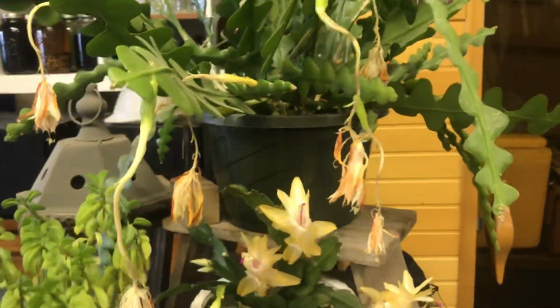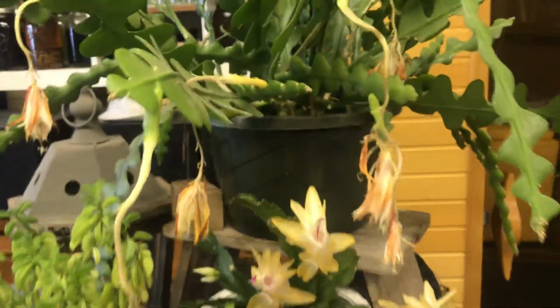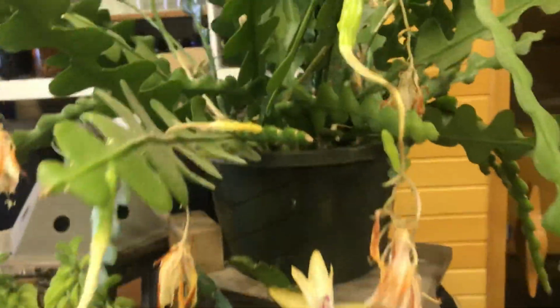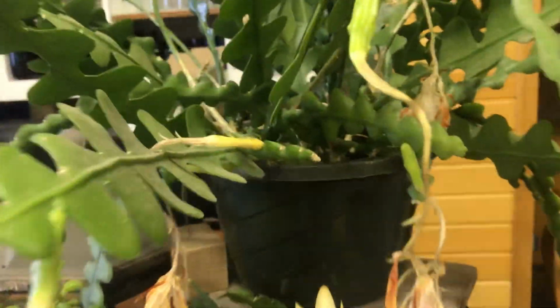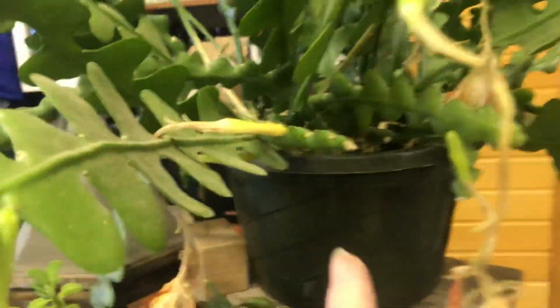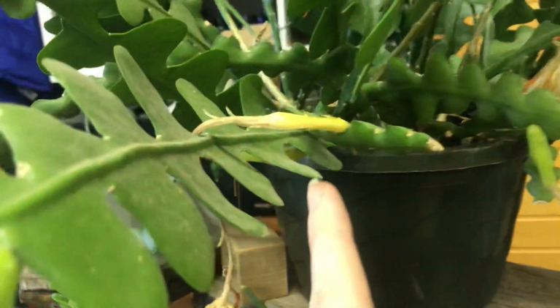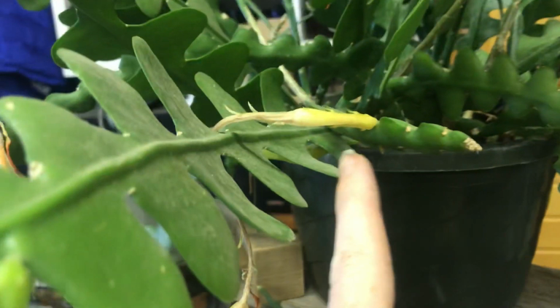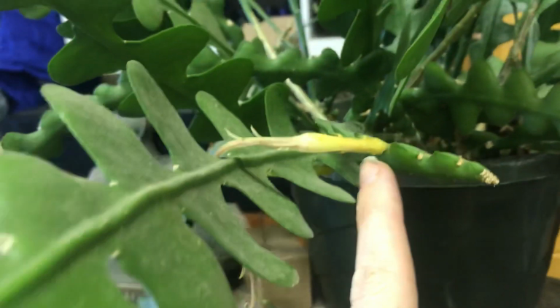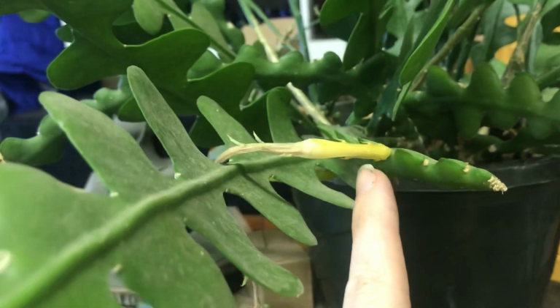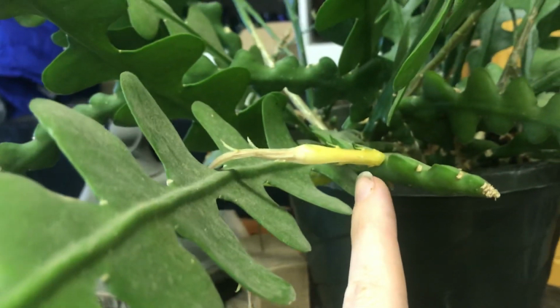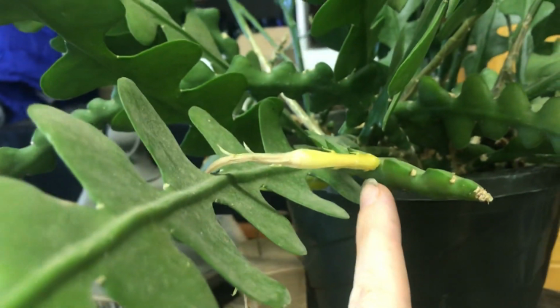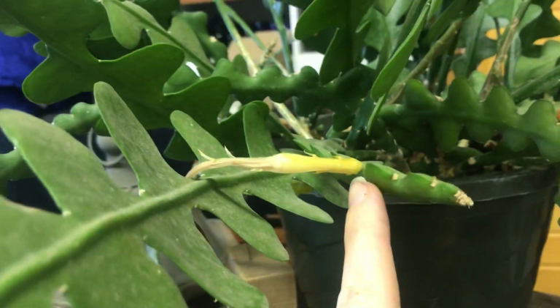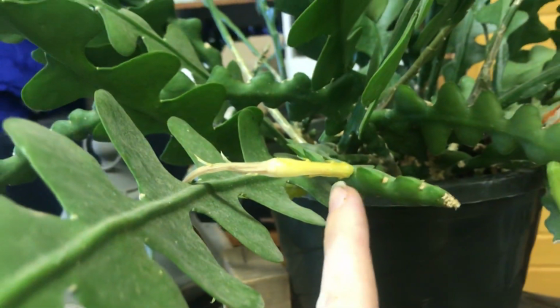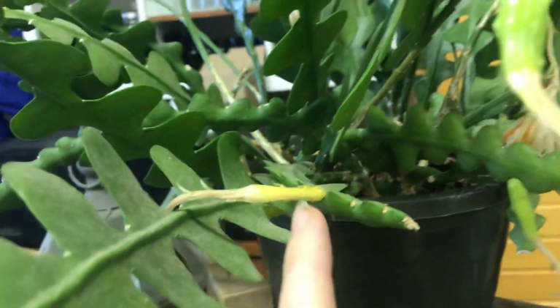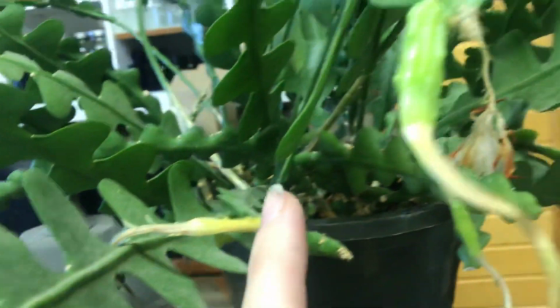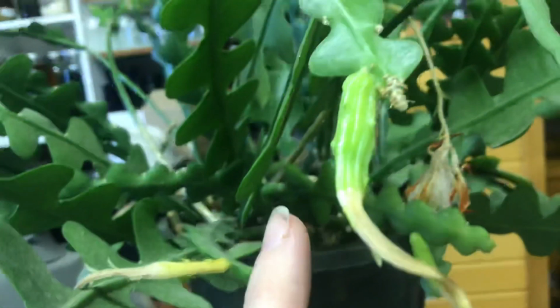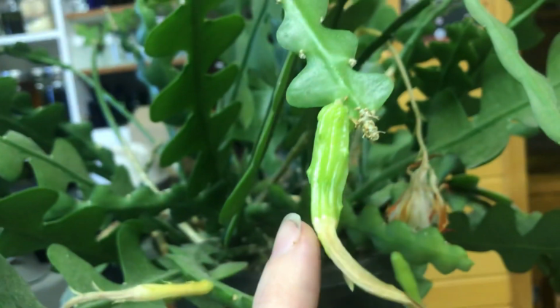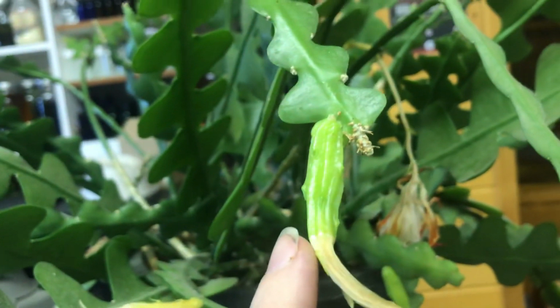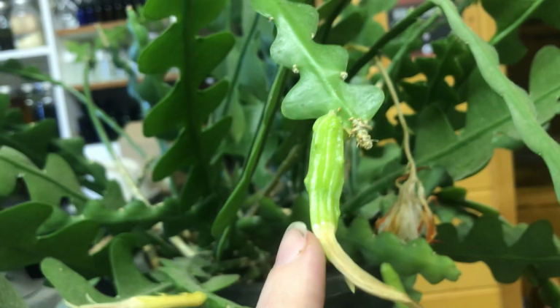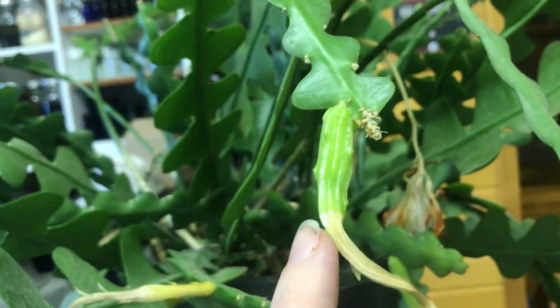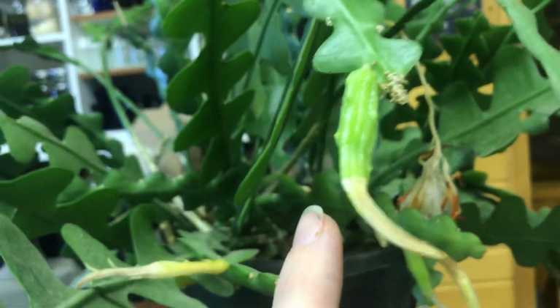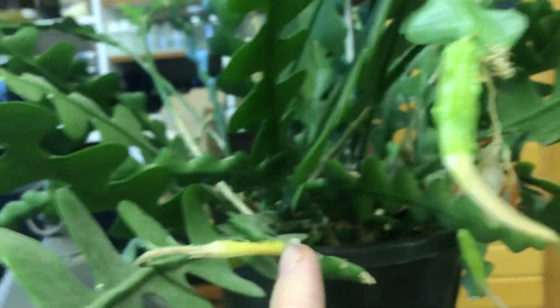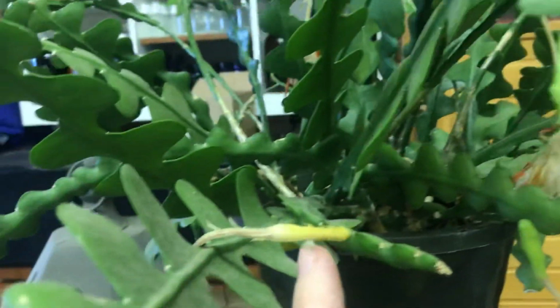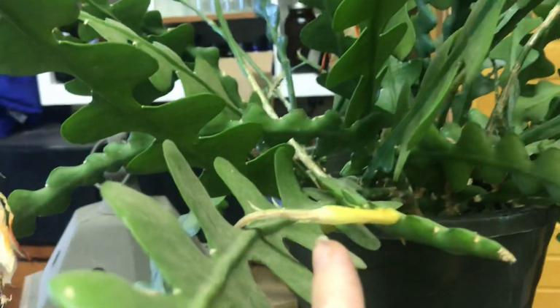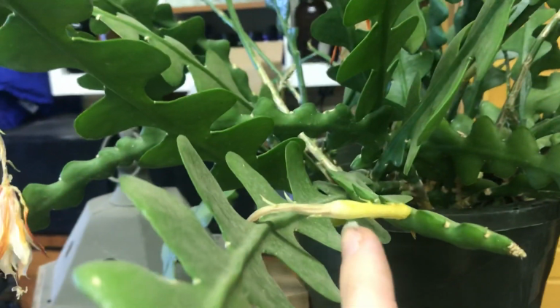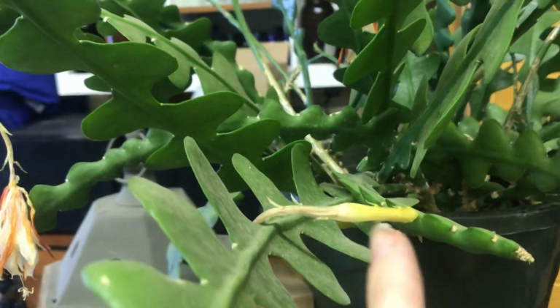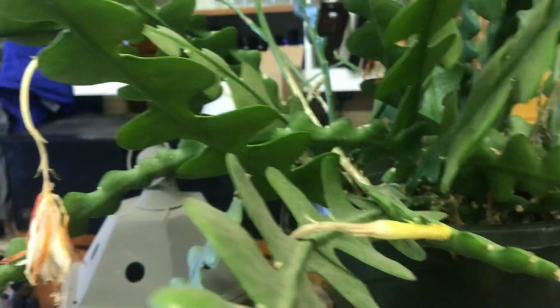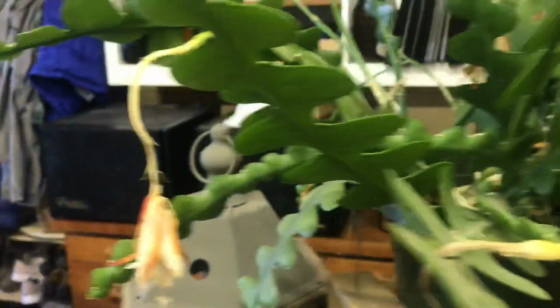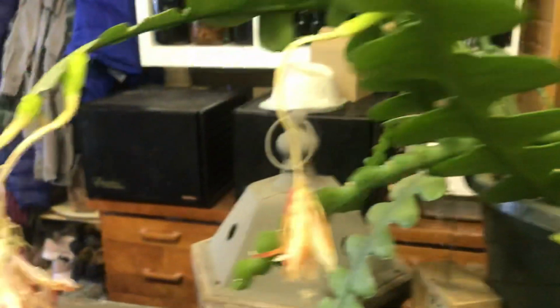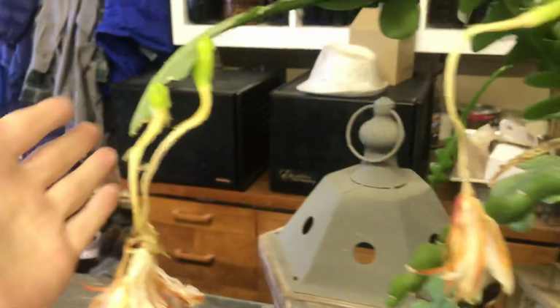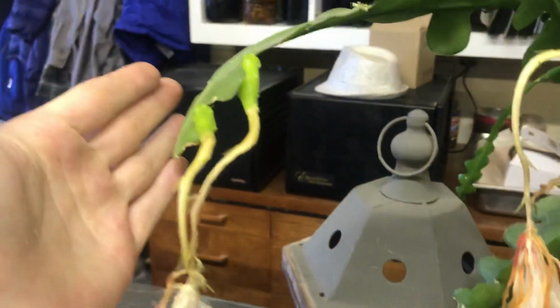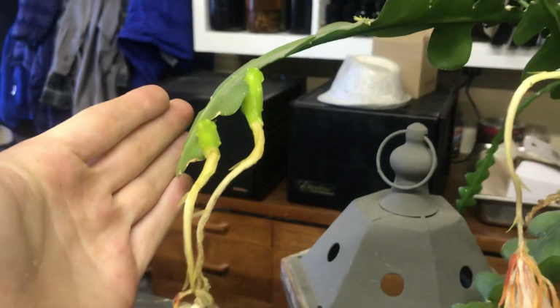But that's the difference right there in just about a week: non-pollinated, pollinated, non-pollinated, and pollinated.